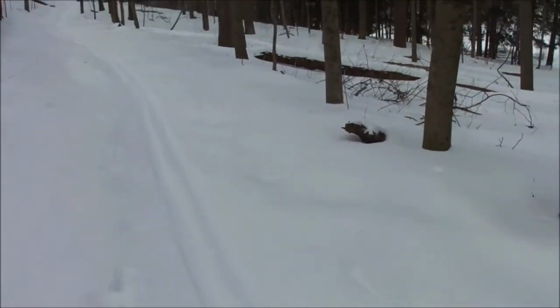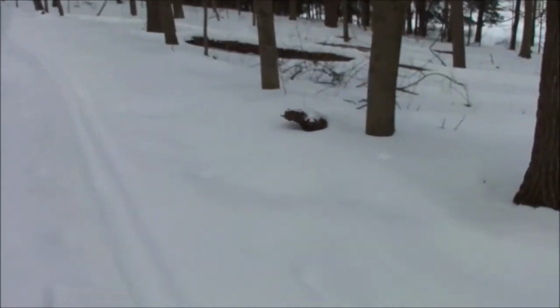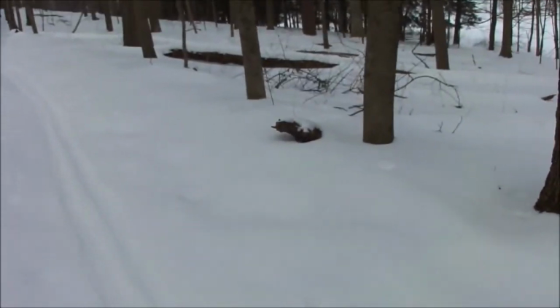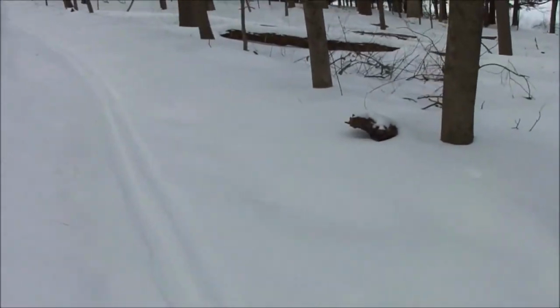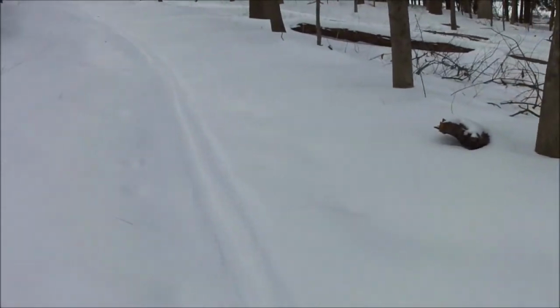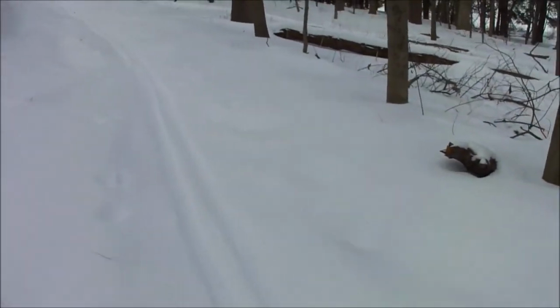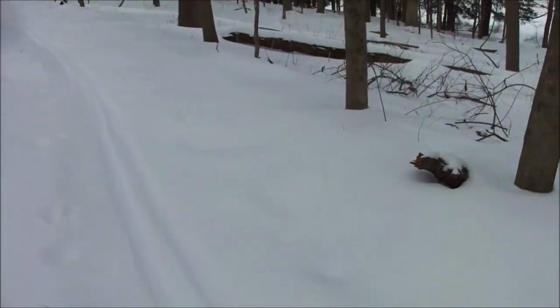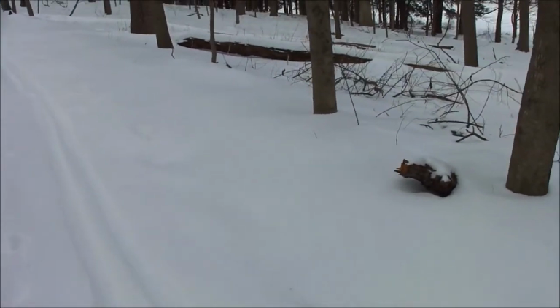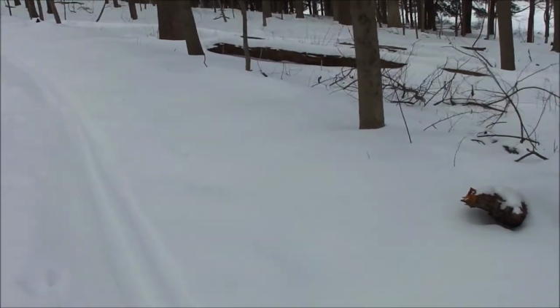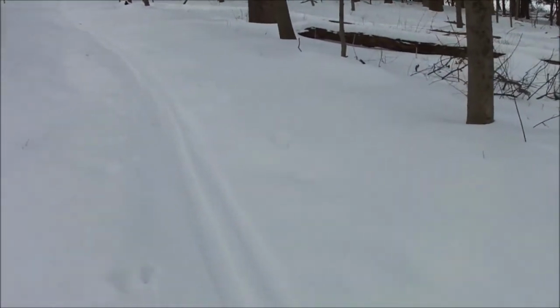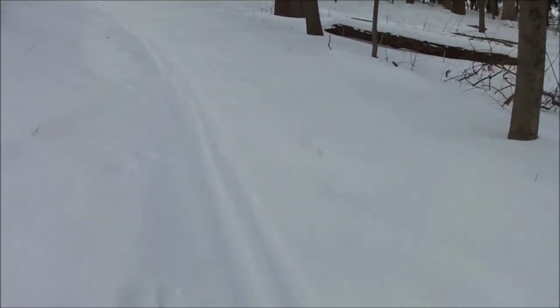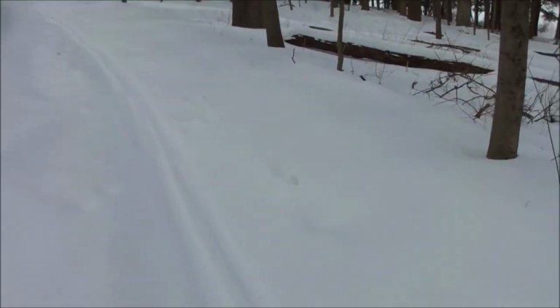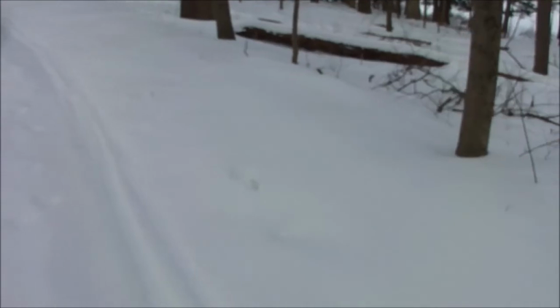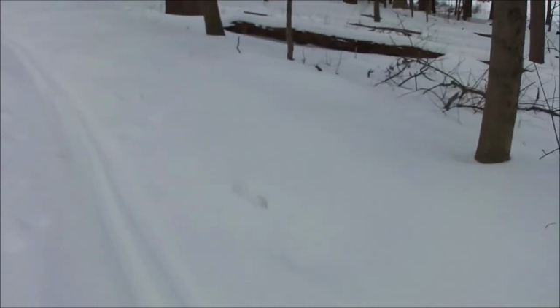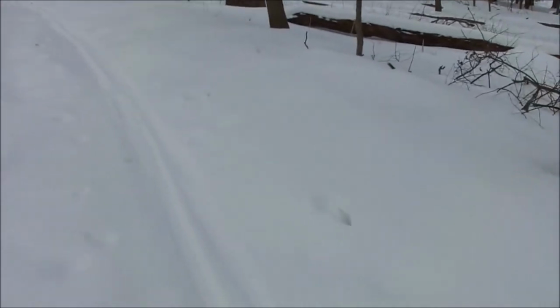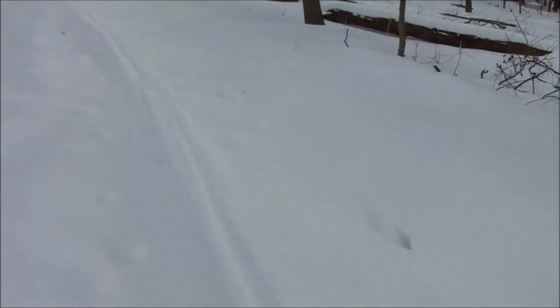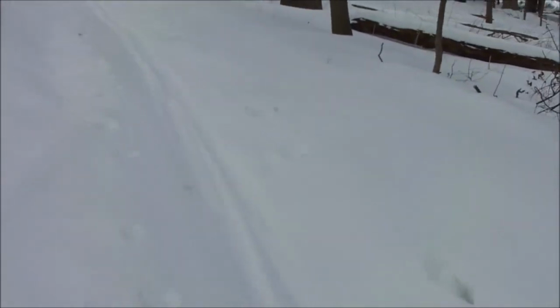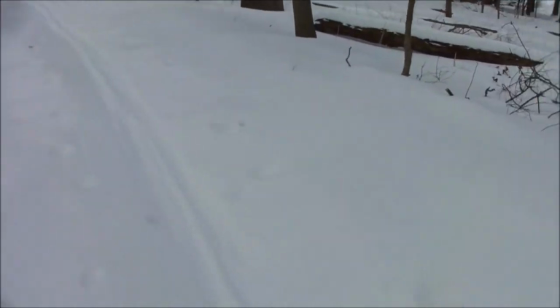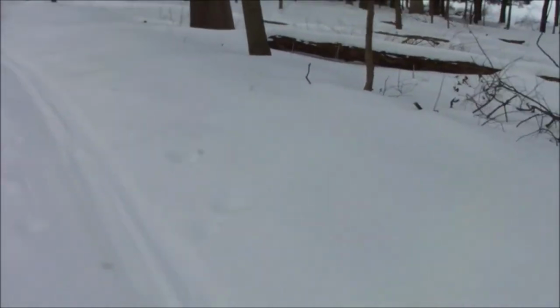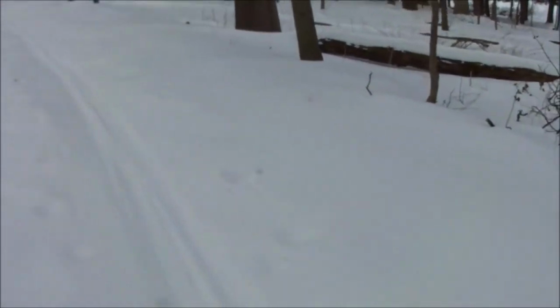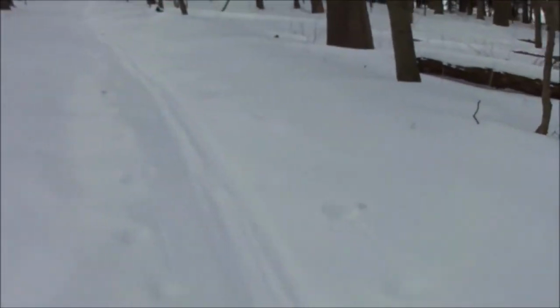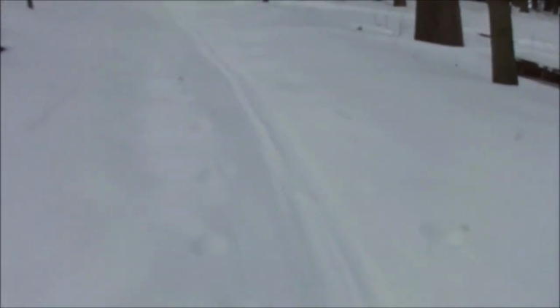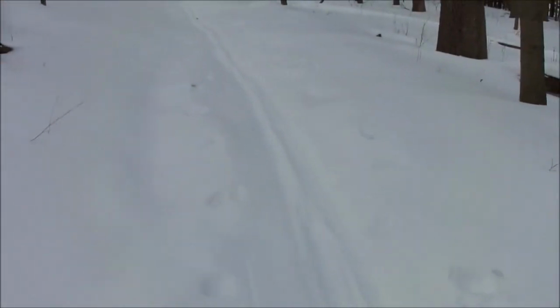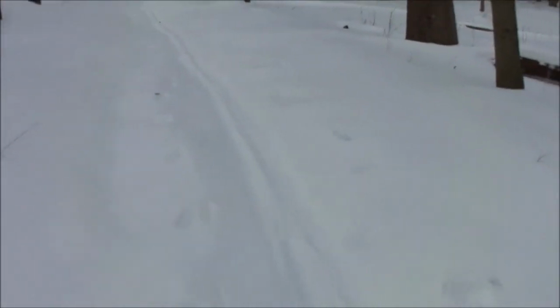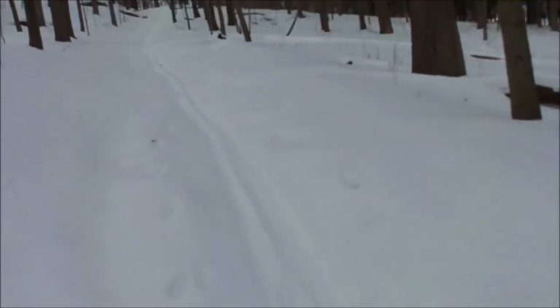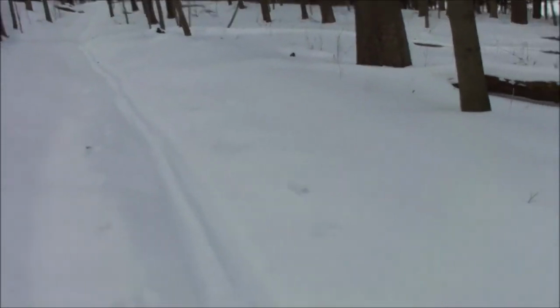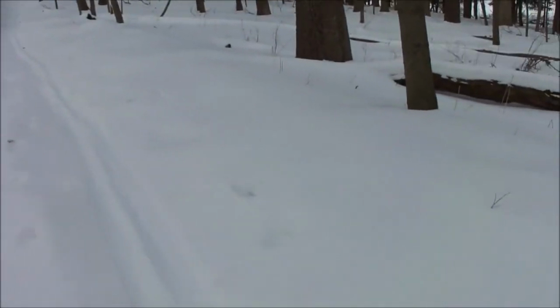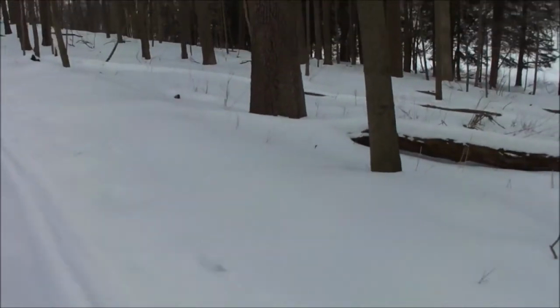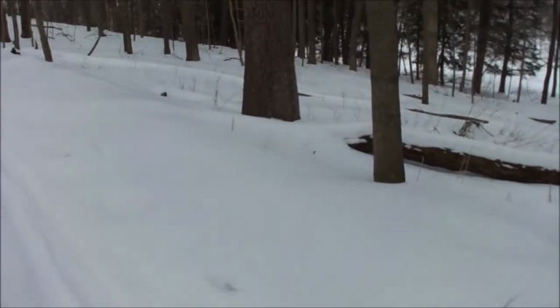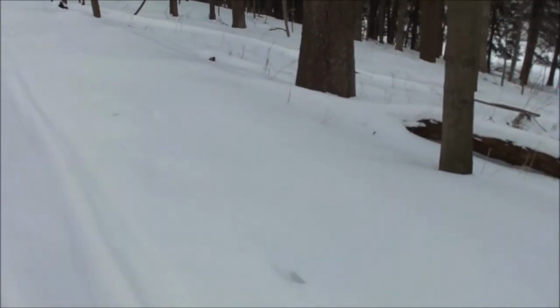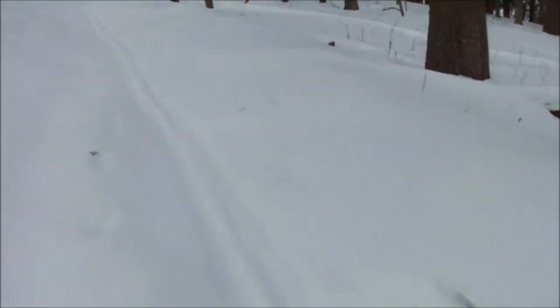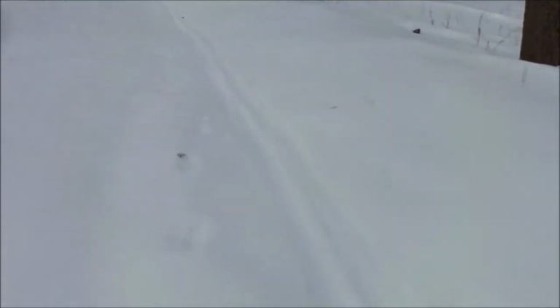That was probably the most snow we've ever walked in. But this will be pretty cool, I think.